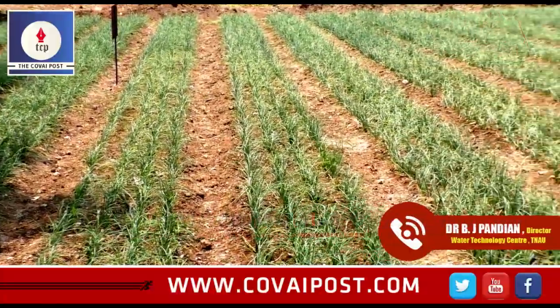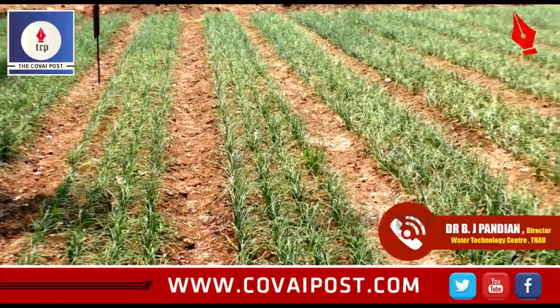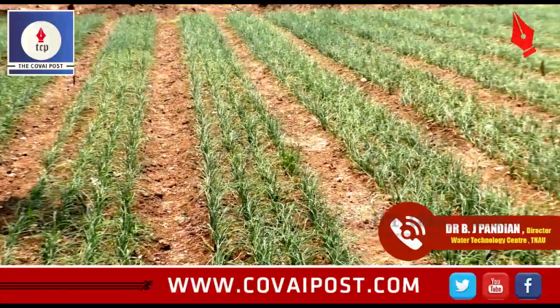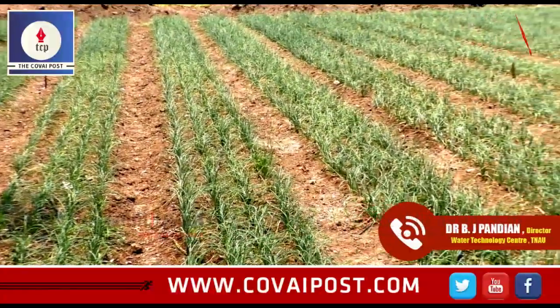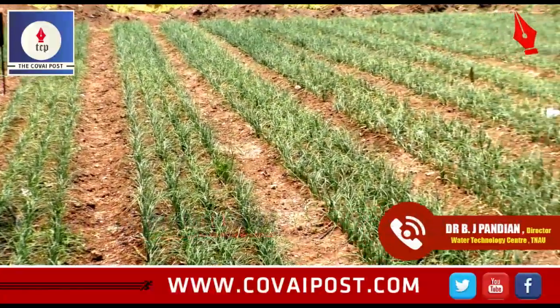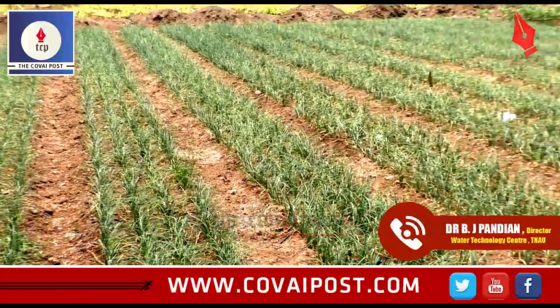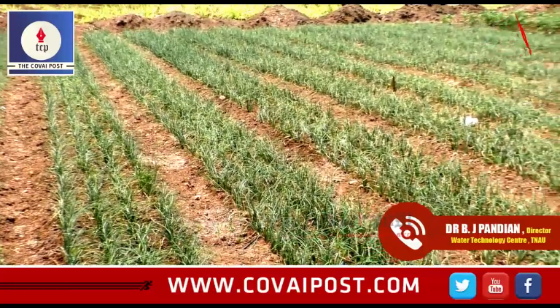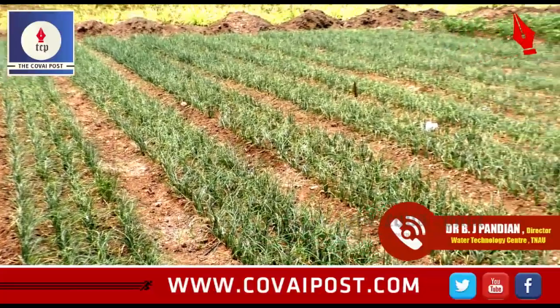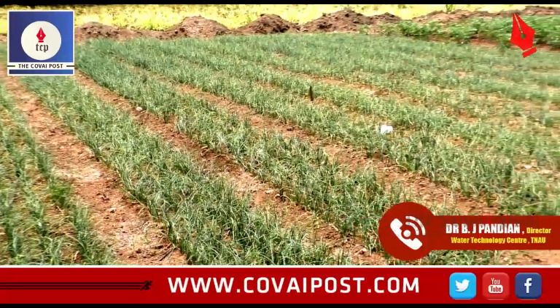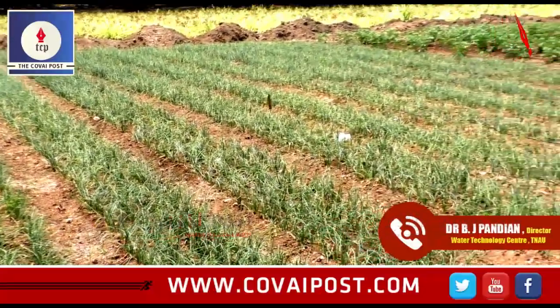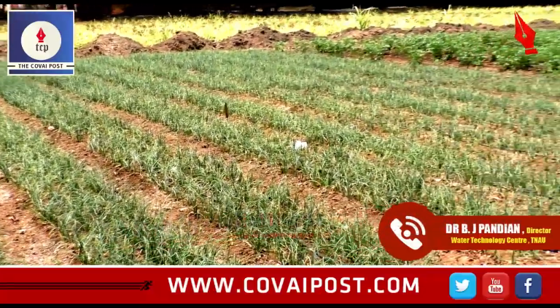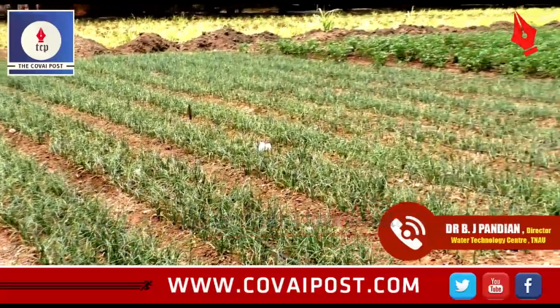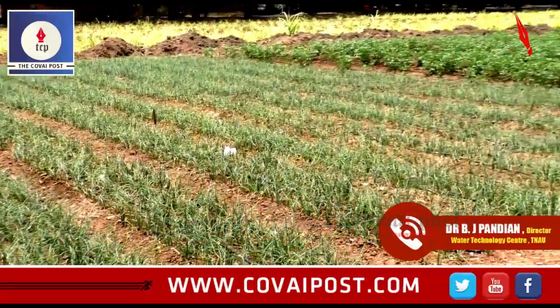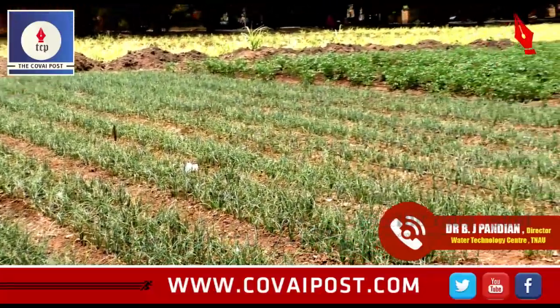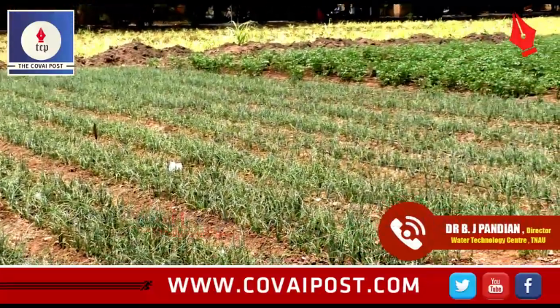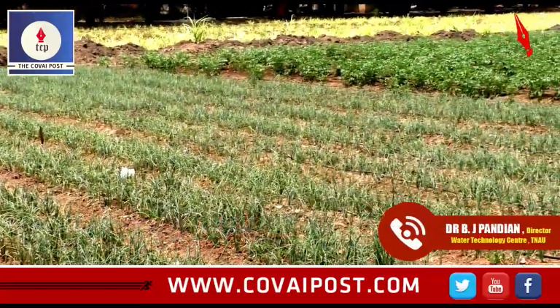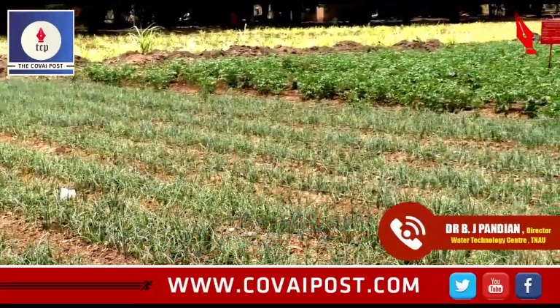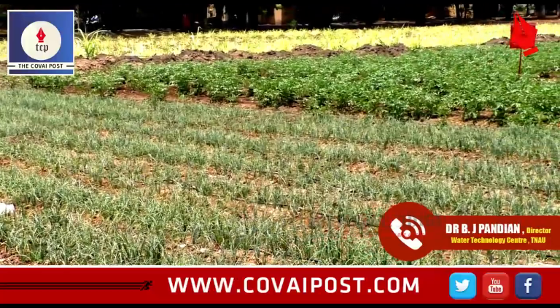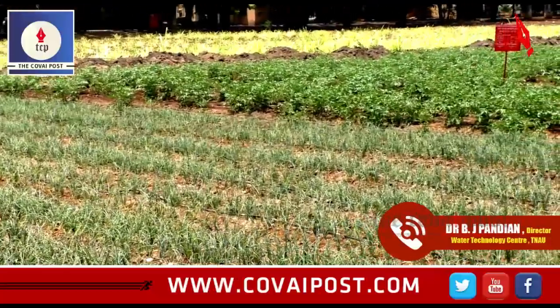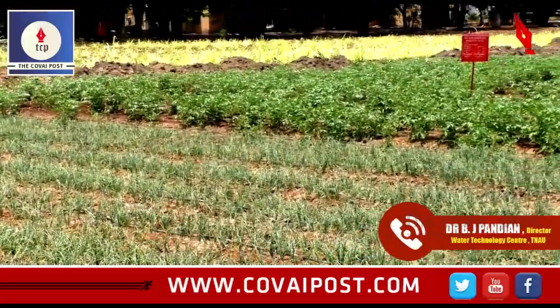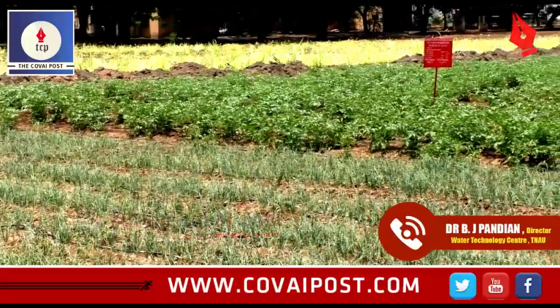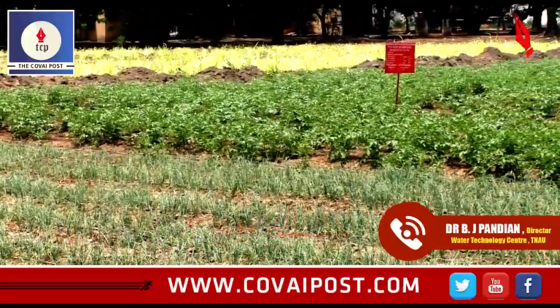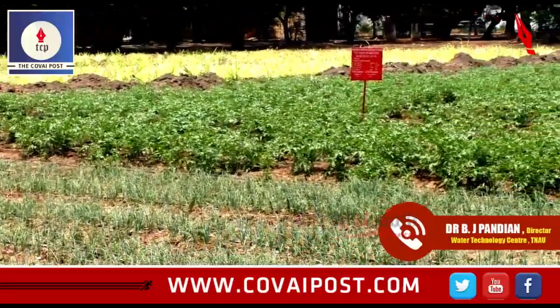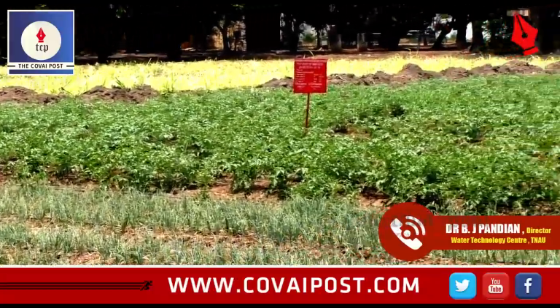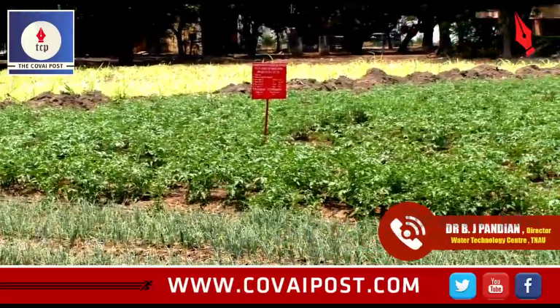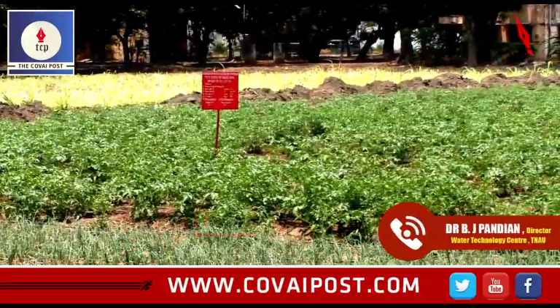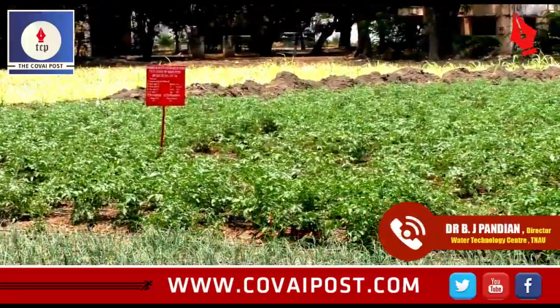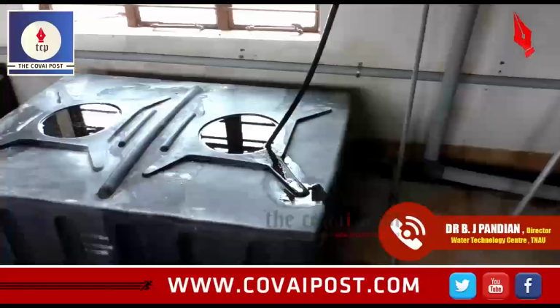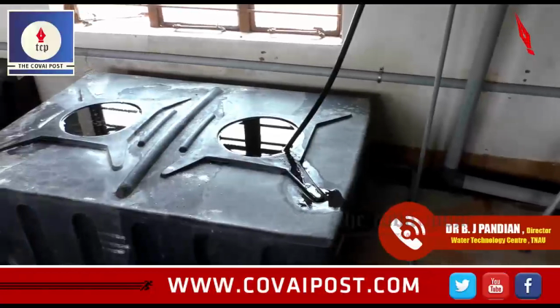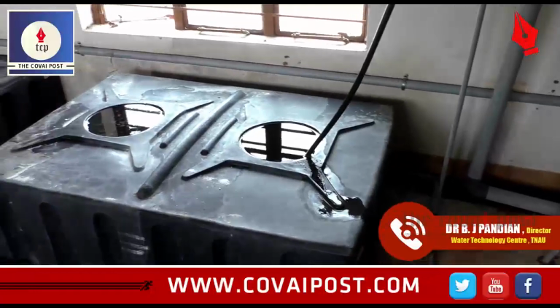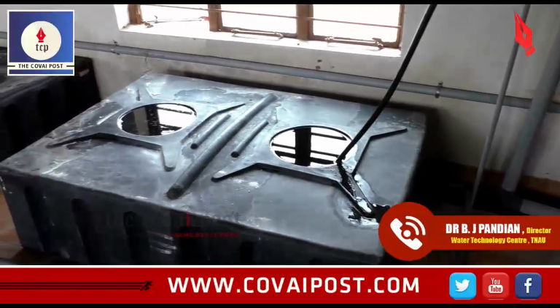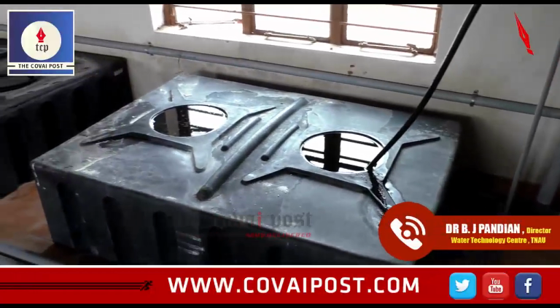With micro-irrigation use, definitely a minimum of 20% water can be conserved, and maximum up to 50%. Even with the technology adopted by the farmer, 20% water is saved.